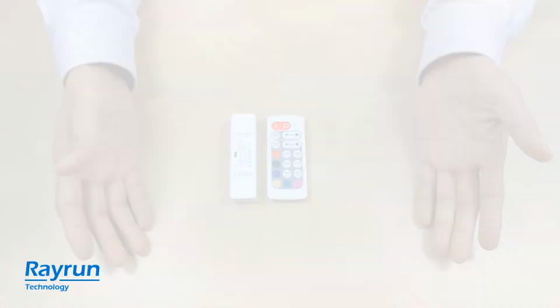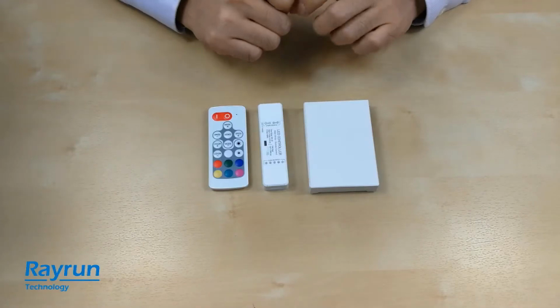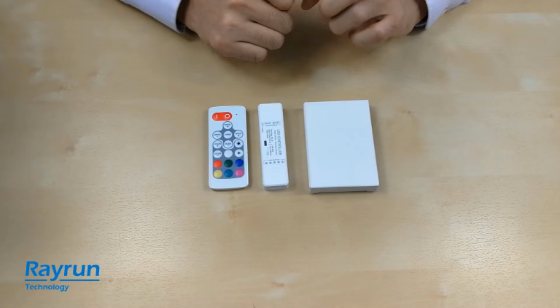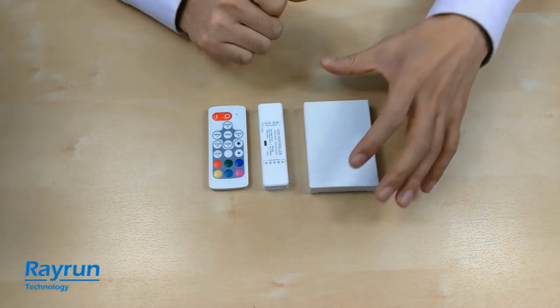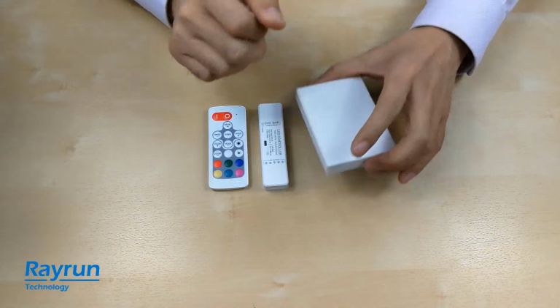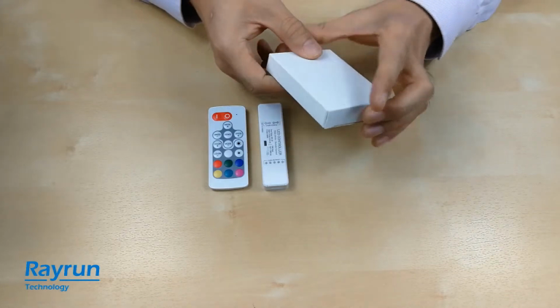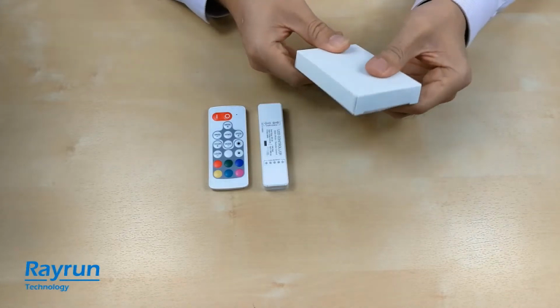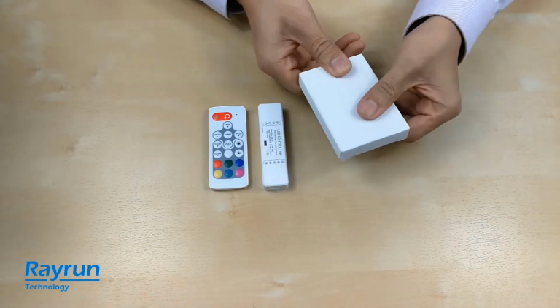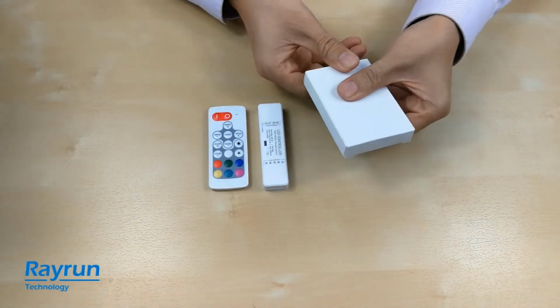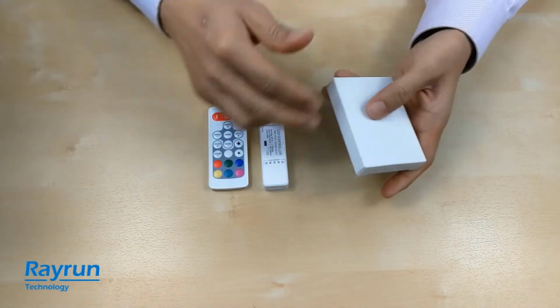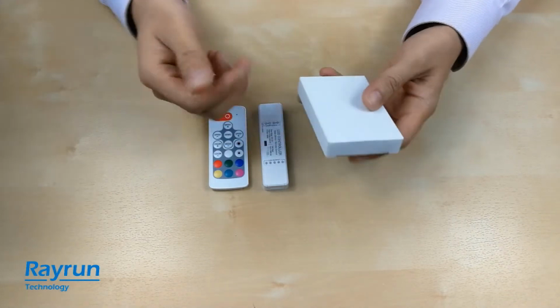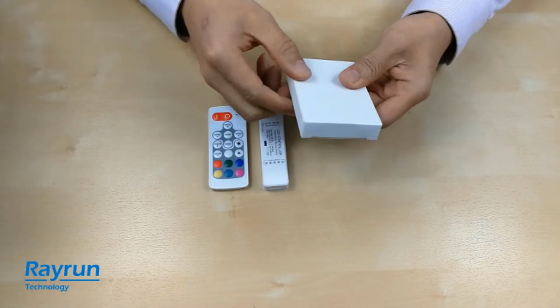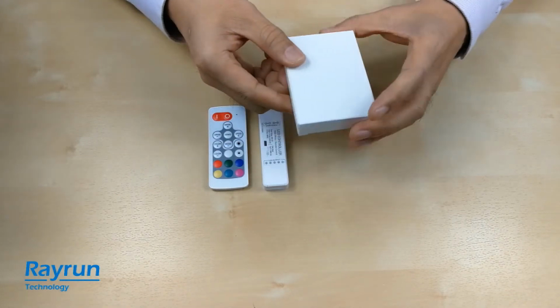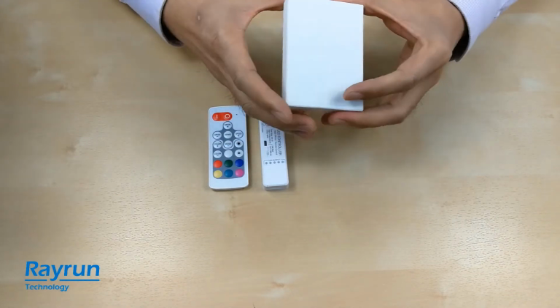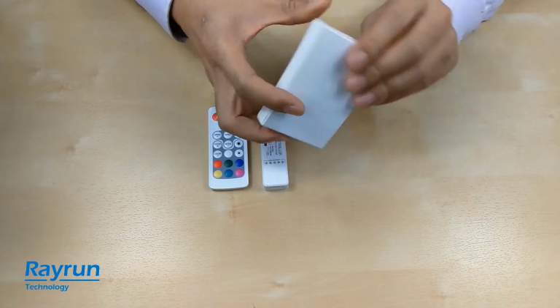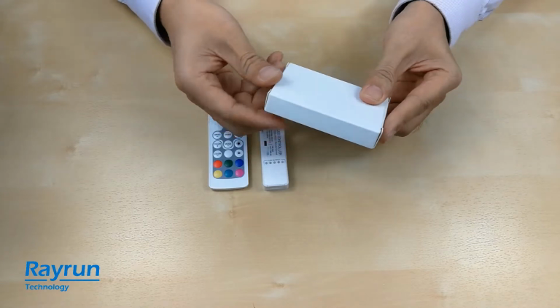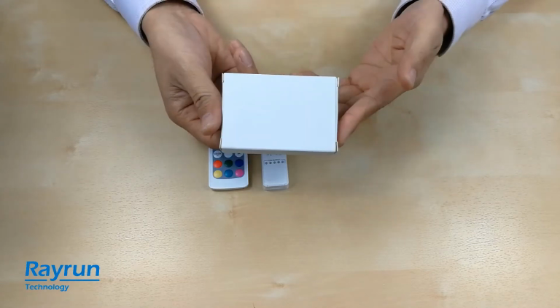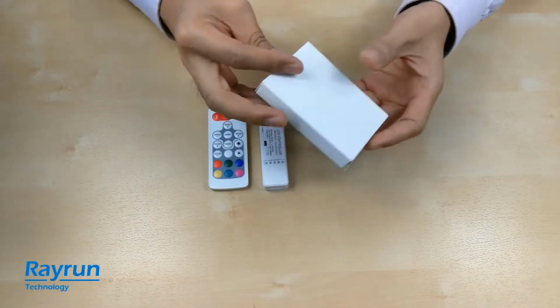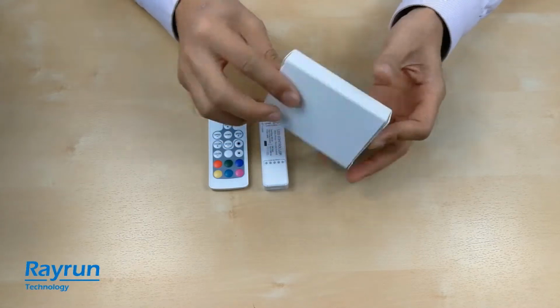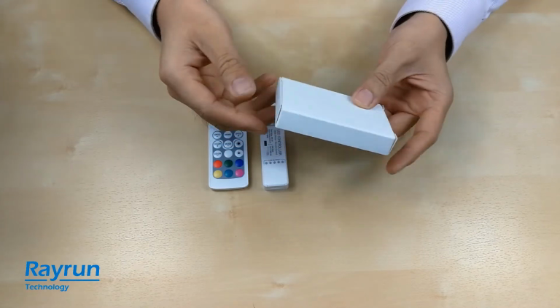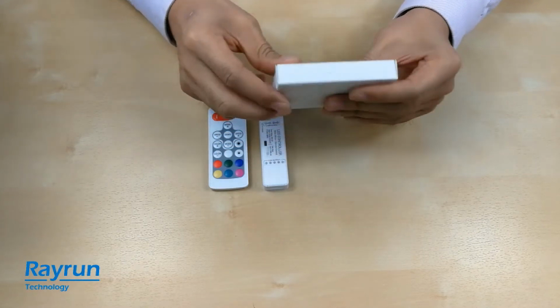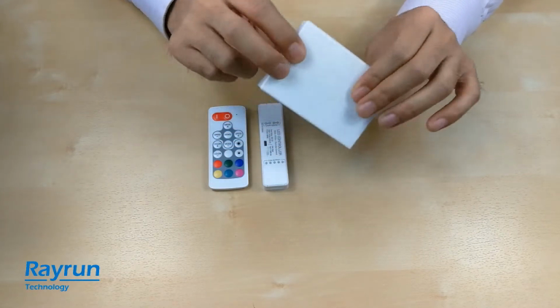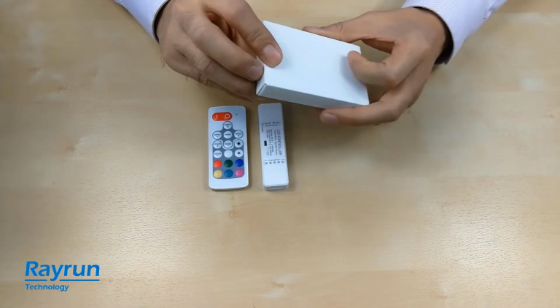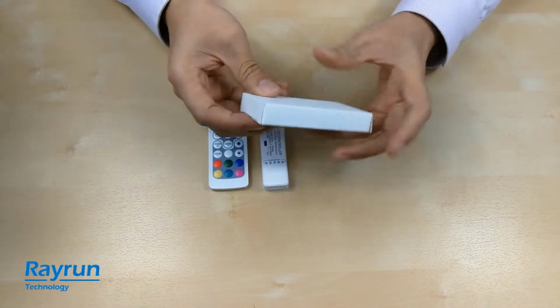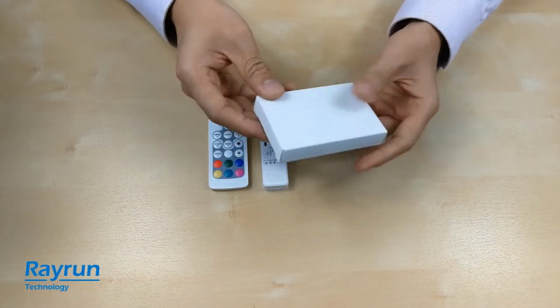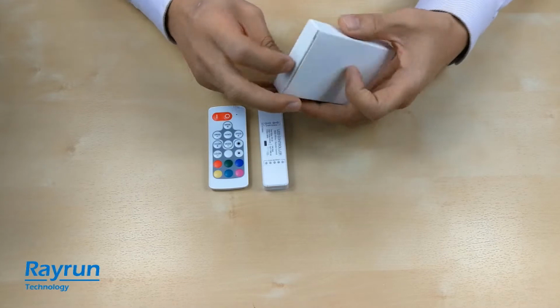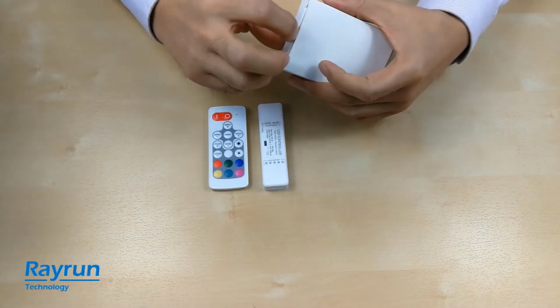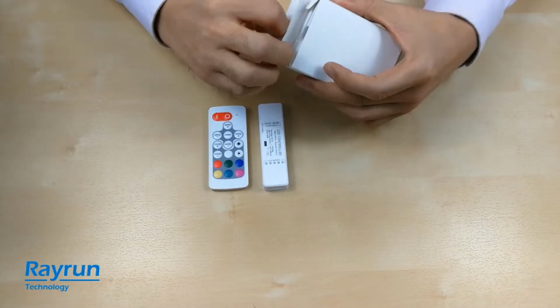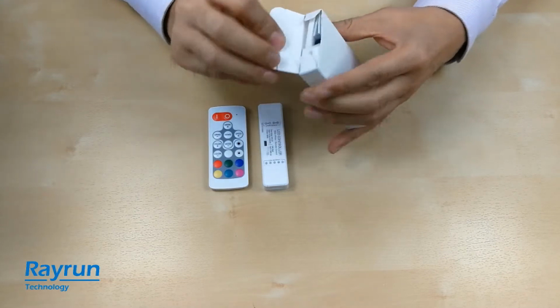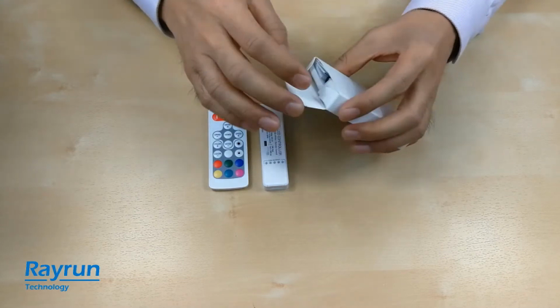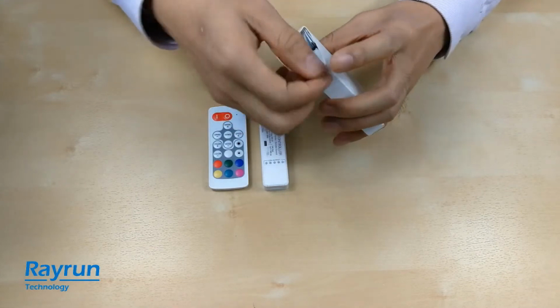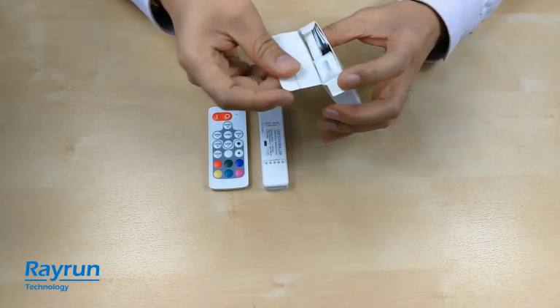Now let's have a look at the standard packing of the LED controller. You can see the packing is also very compact — it's even smaller than a cigarette box.